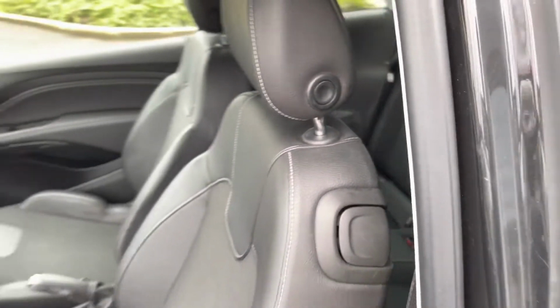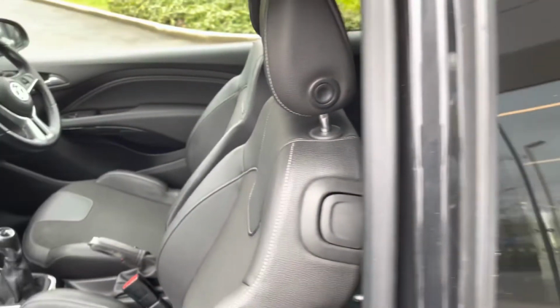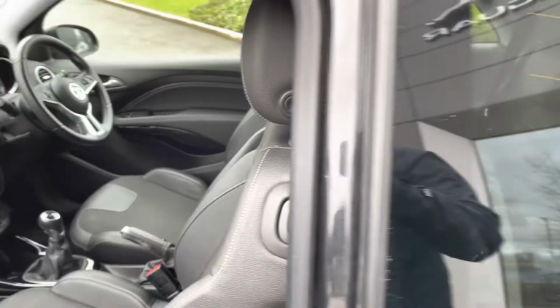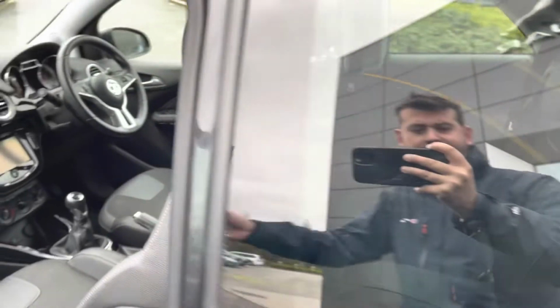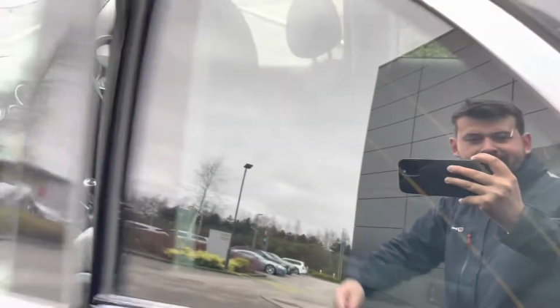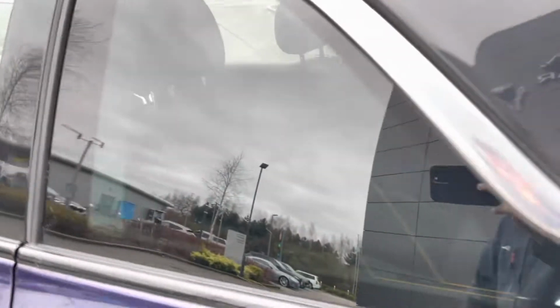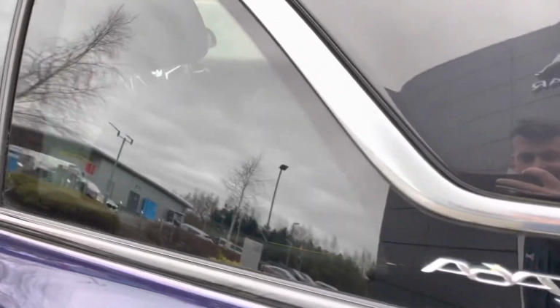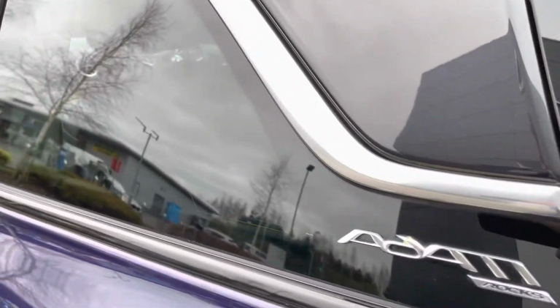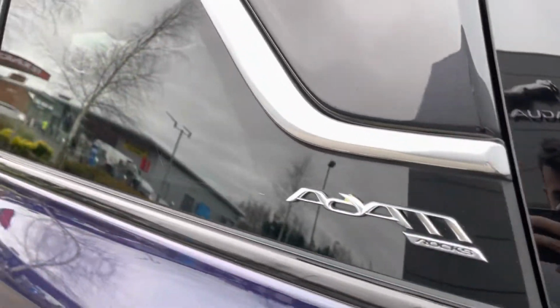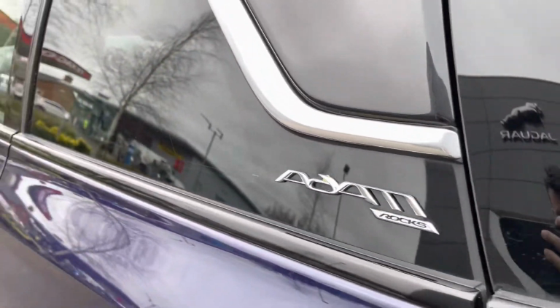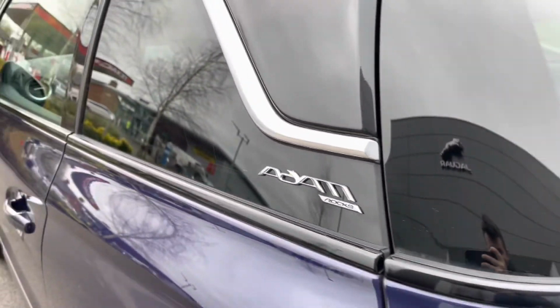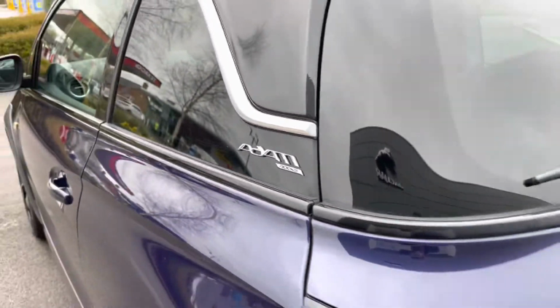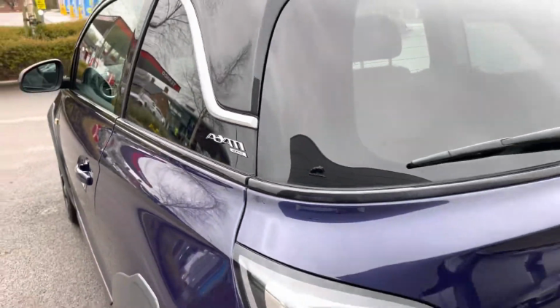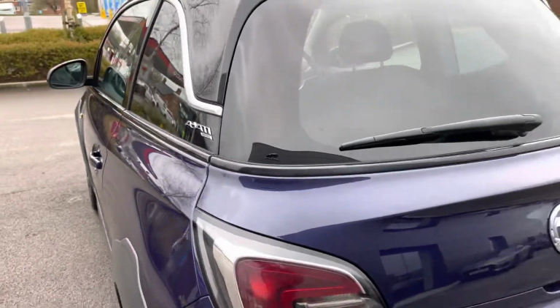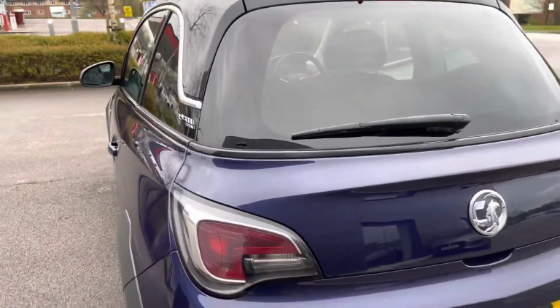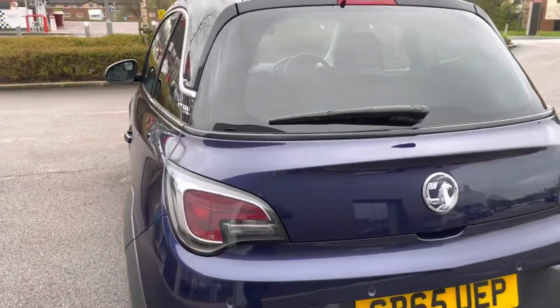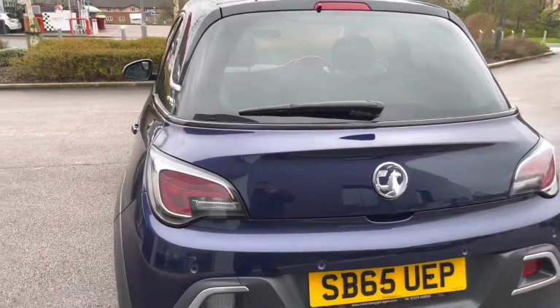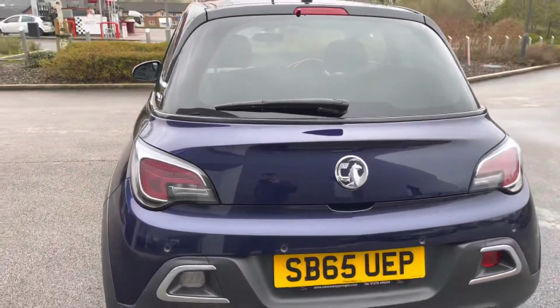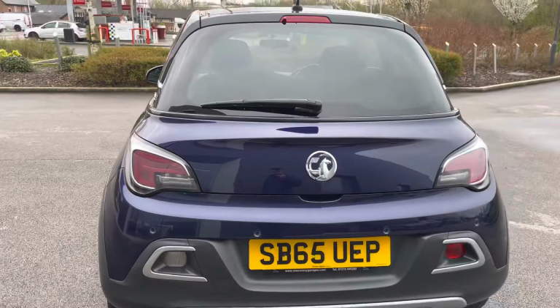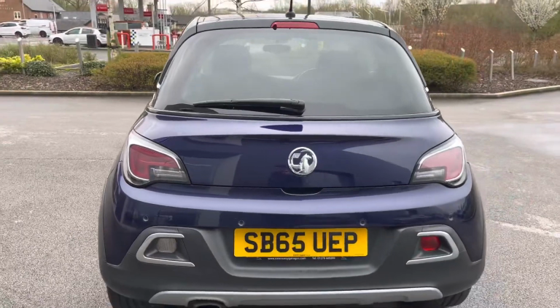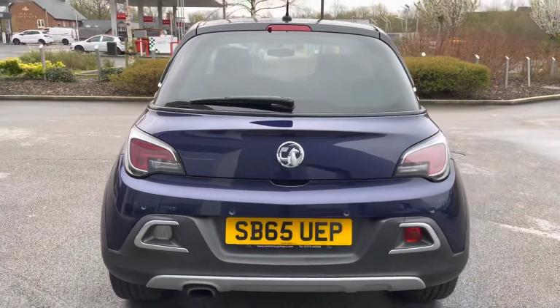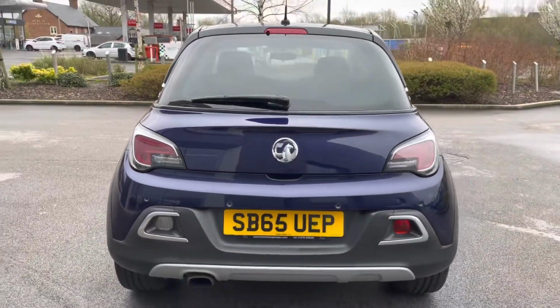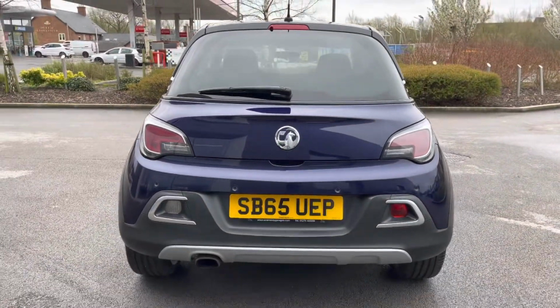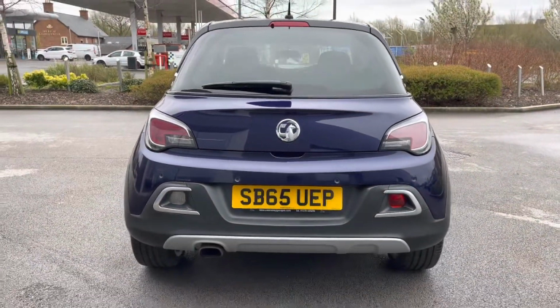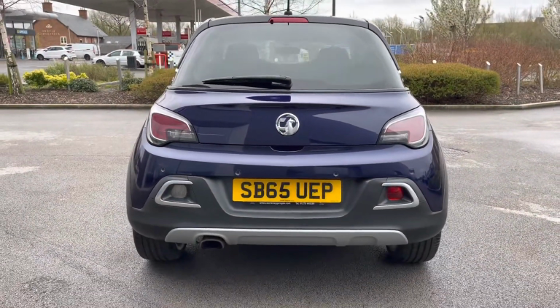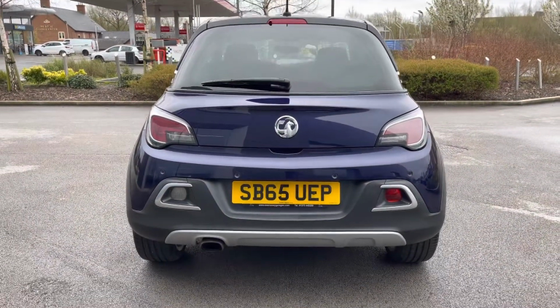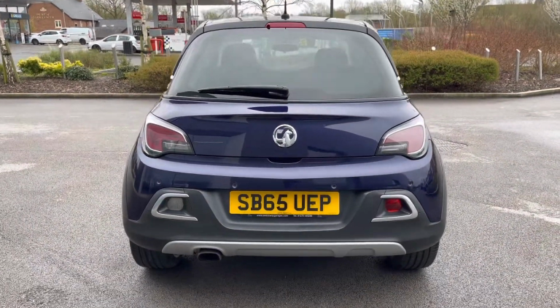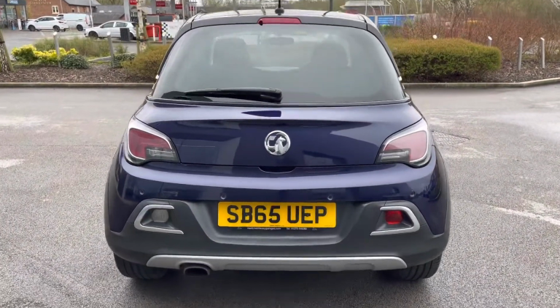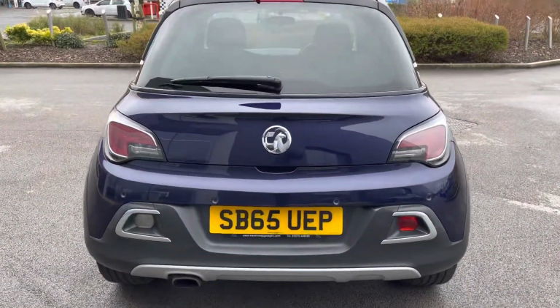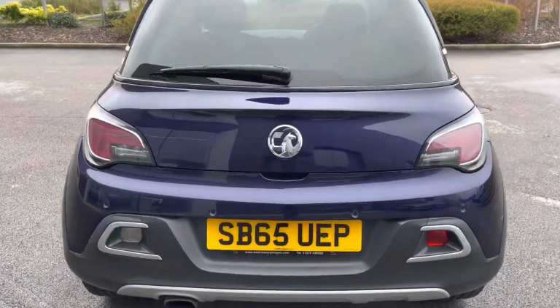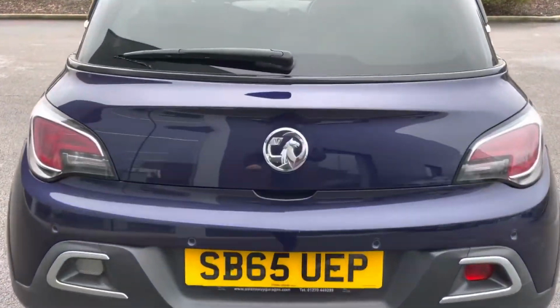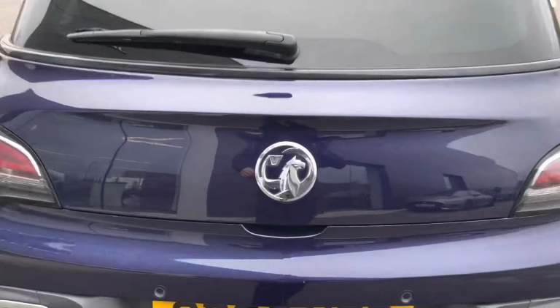Additionally, there are two ISOFIX child anchor points available, so you can even bring the little ones along with you. Prominent Adam Rocks badging is available on either side of the vehicle, and to the rear, a funky-looking bumper with lower tailgate is also available.